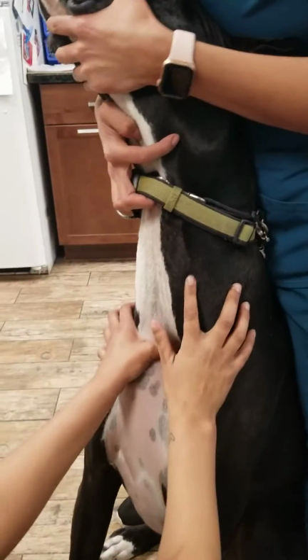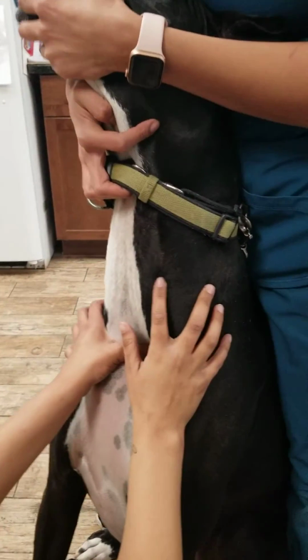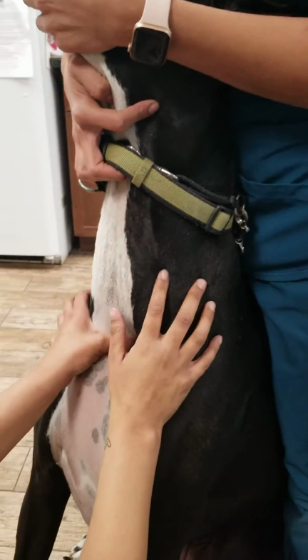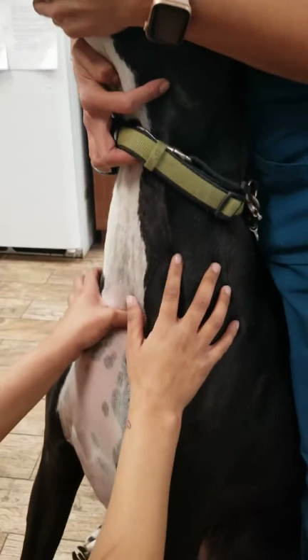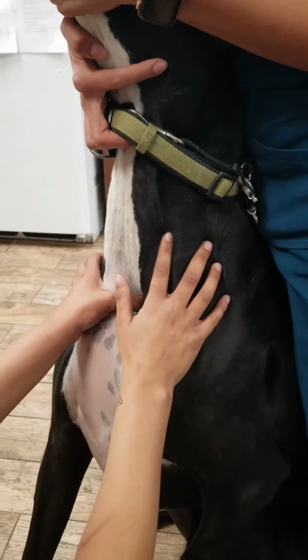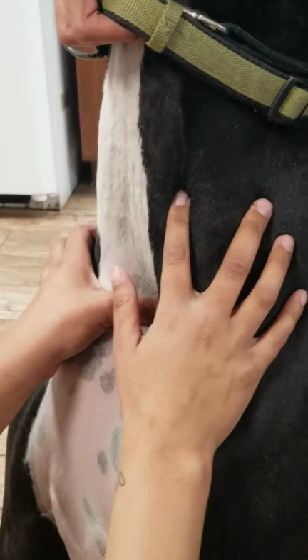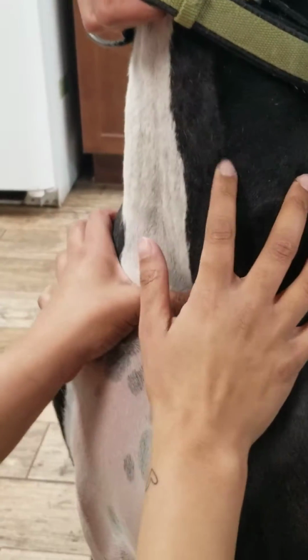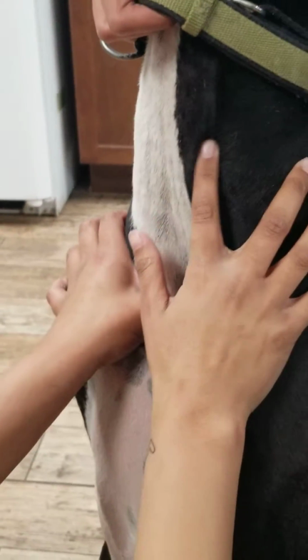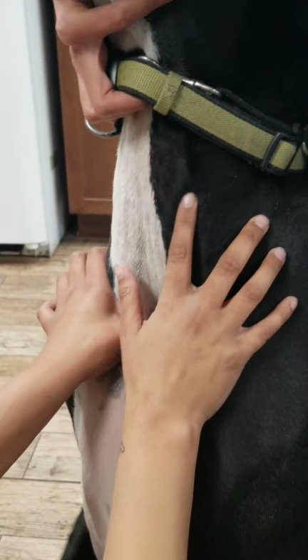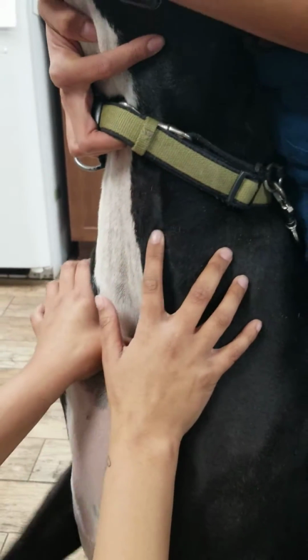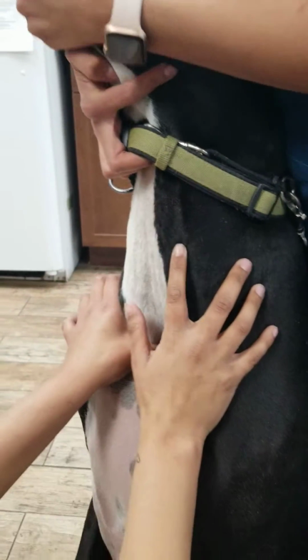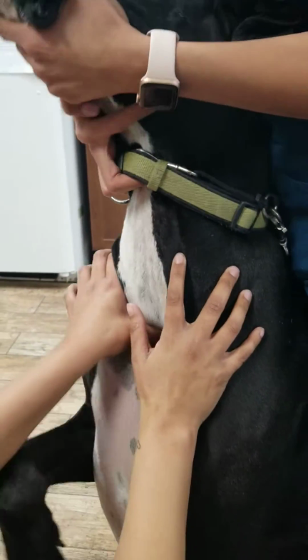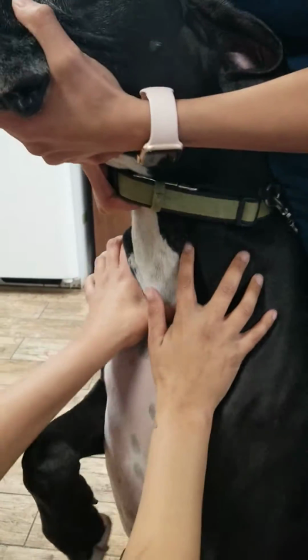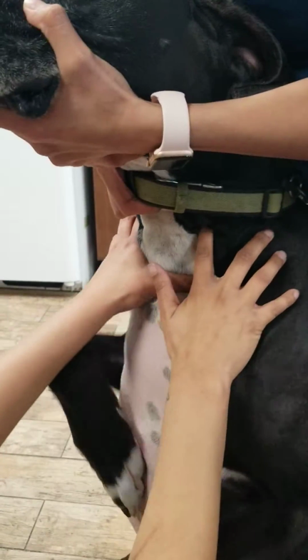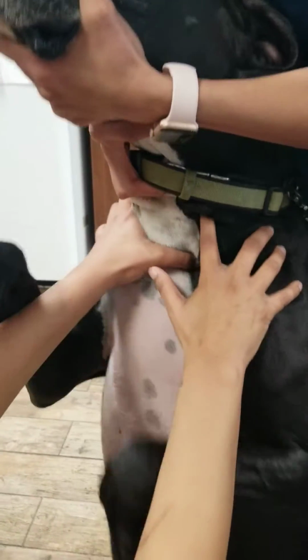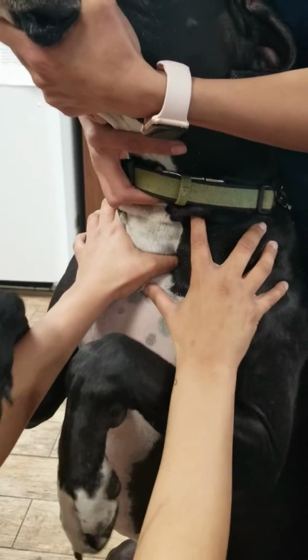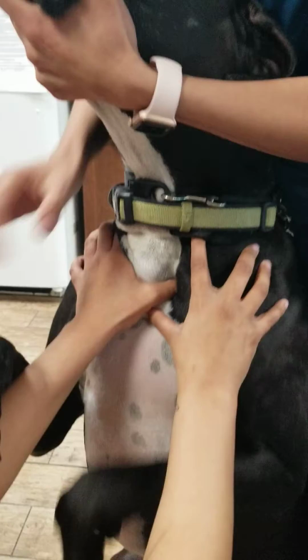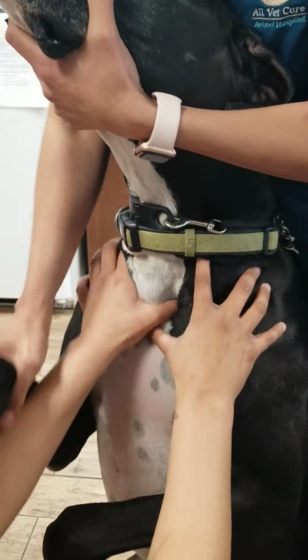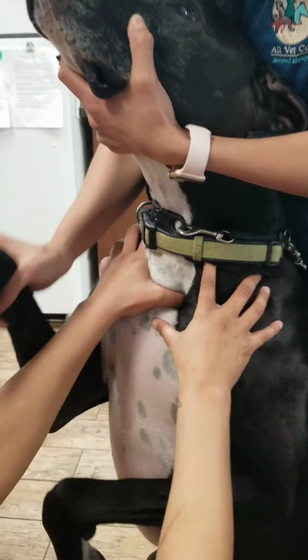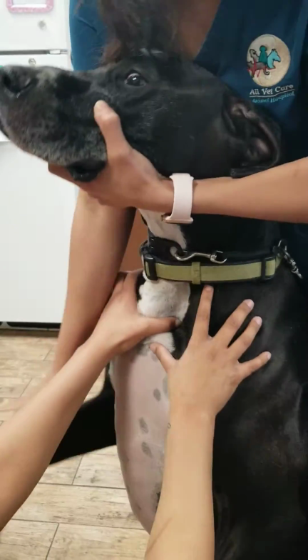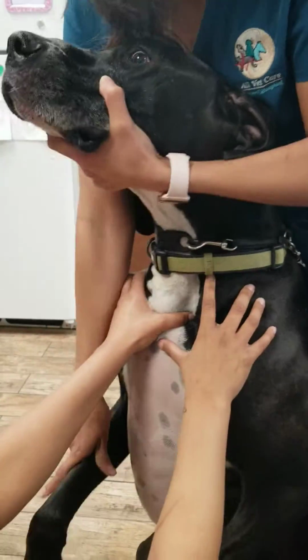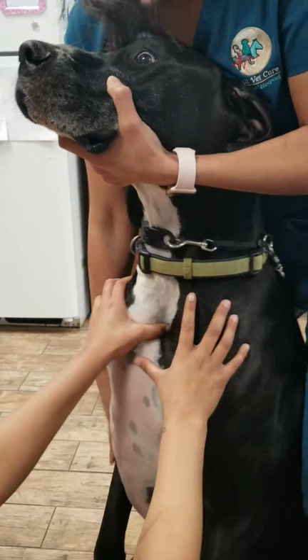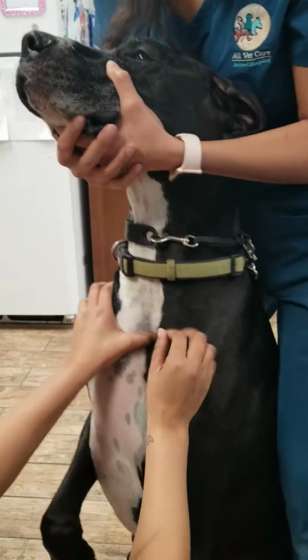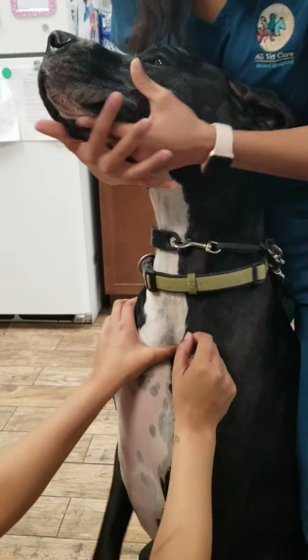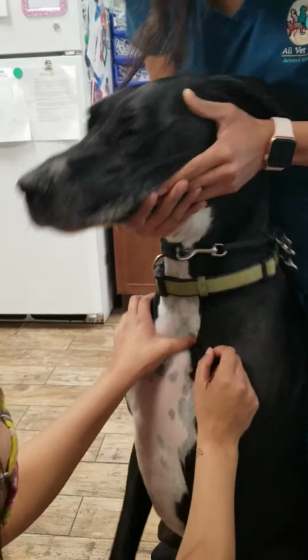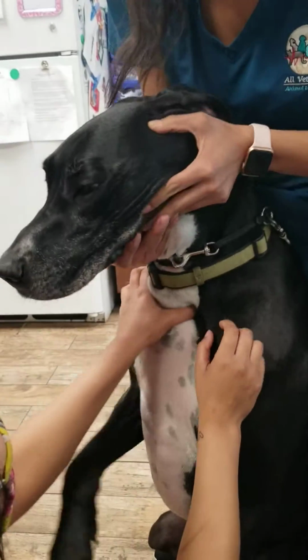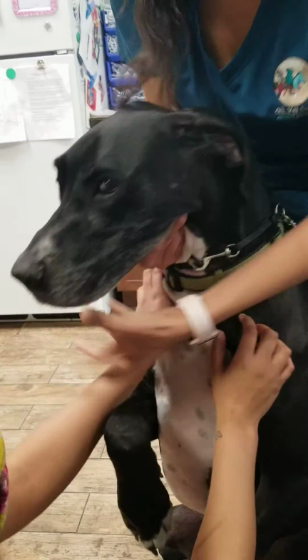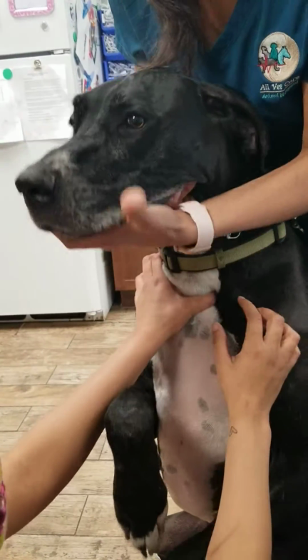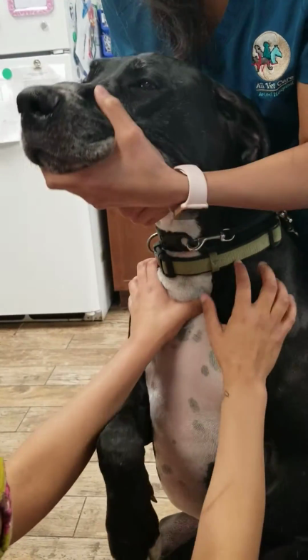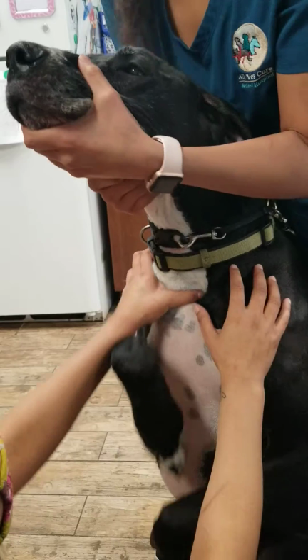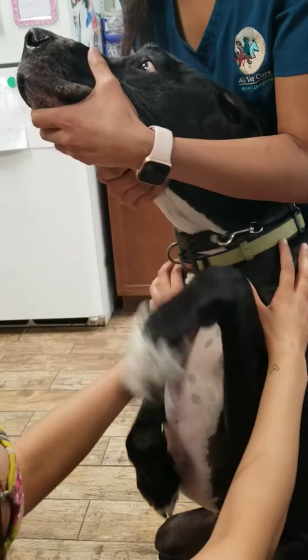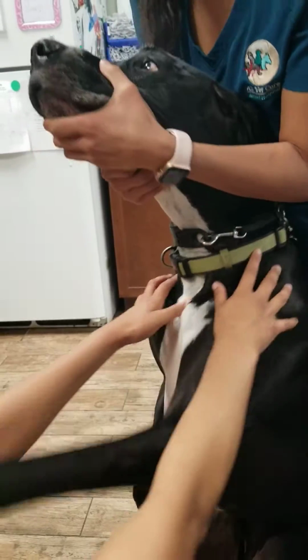So right now I'm just feeling for the vein, which is right here. I can feel it. Honey, it's okay. Does somebody want to hold the legs?